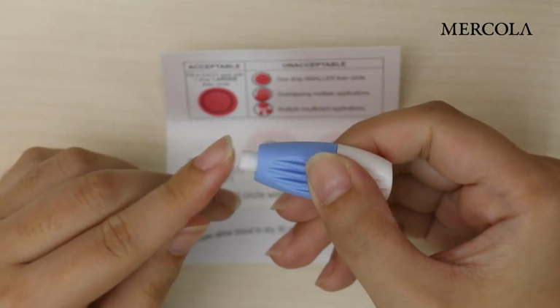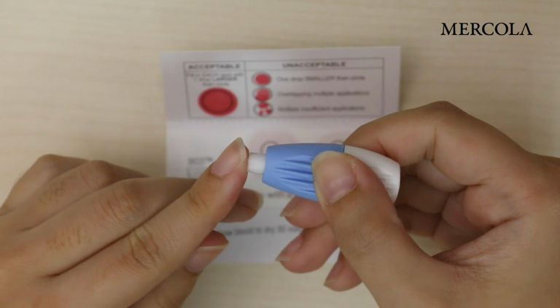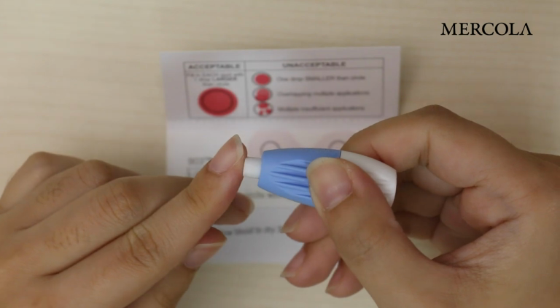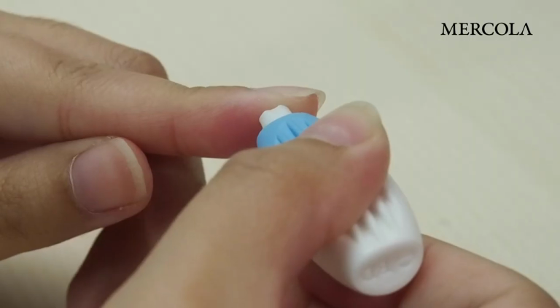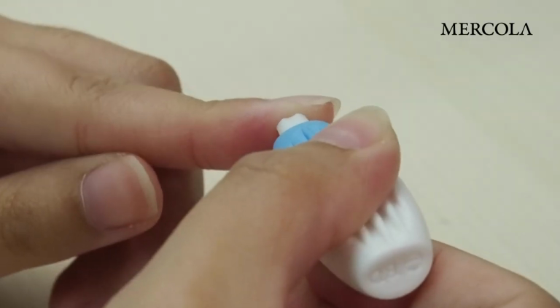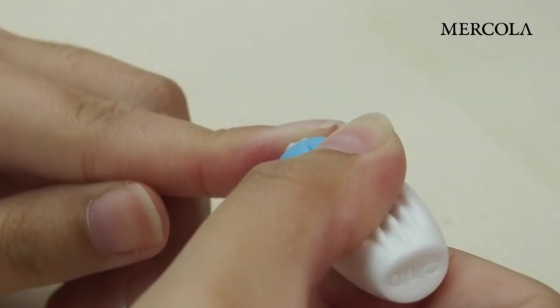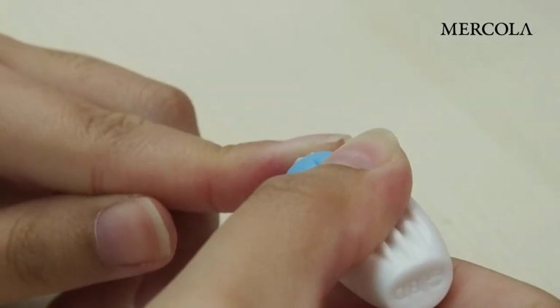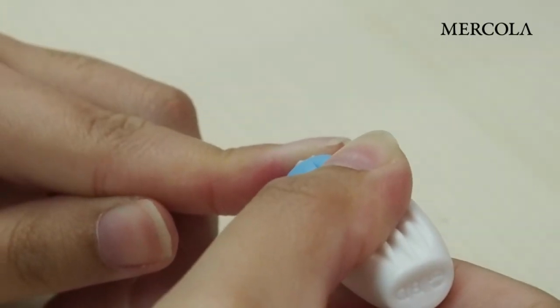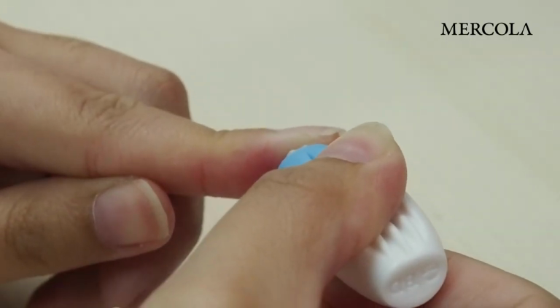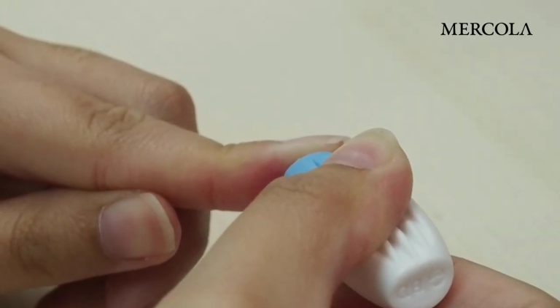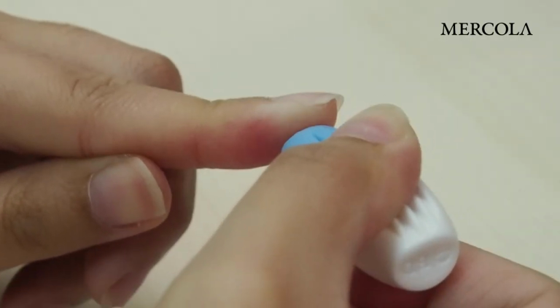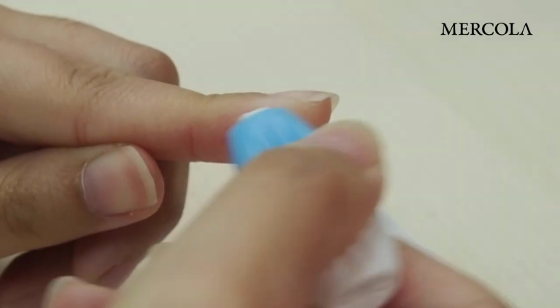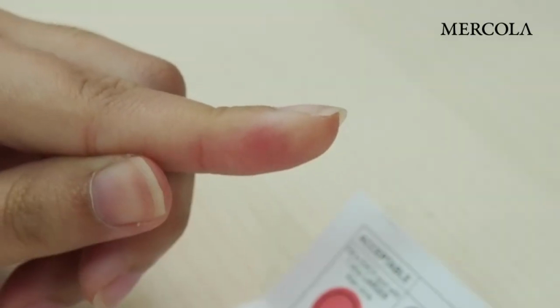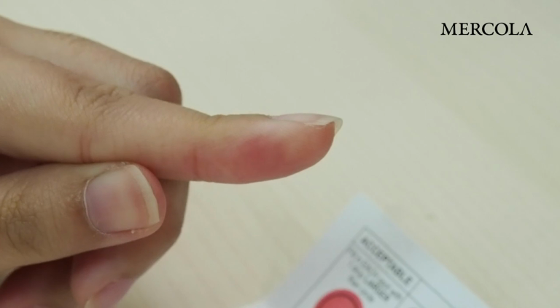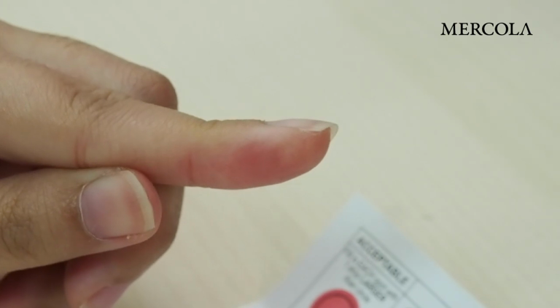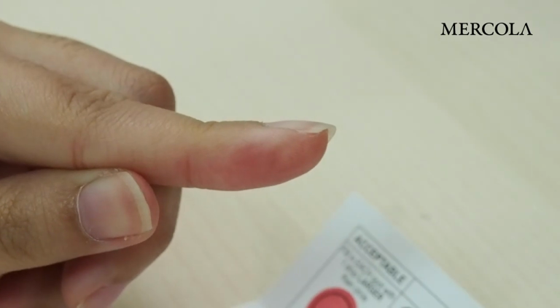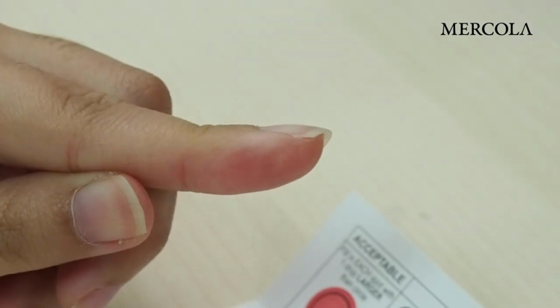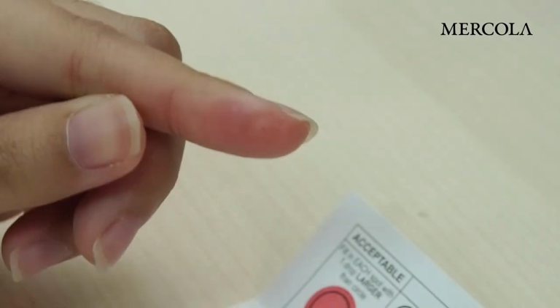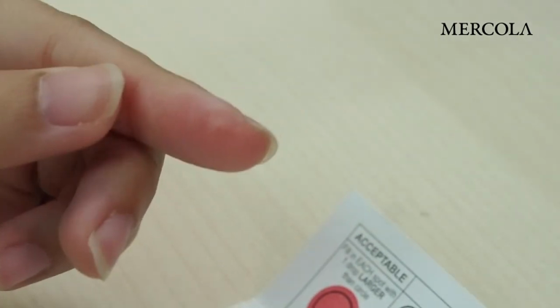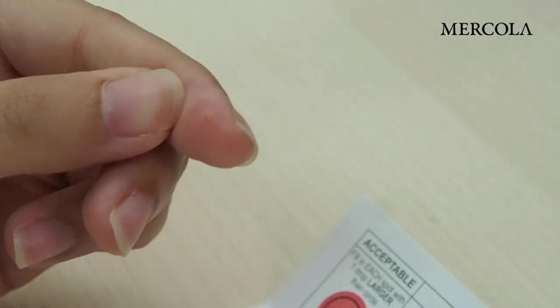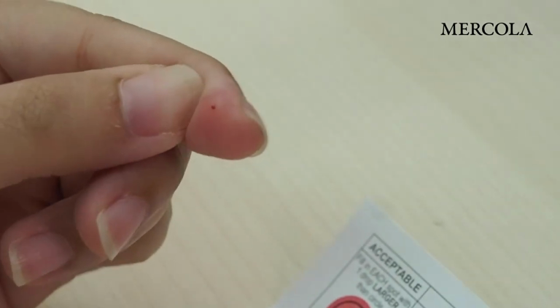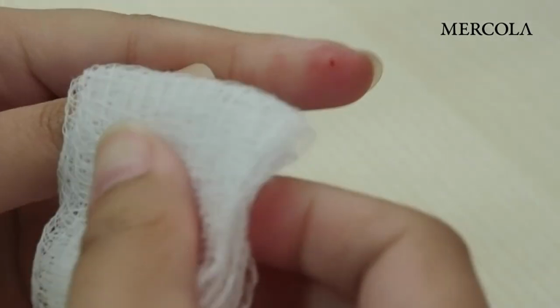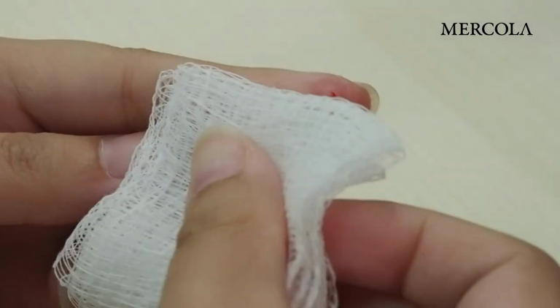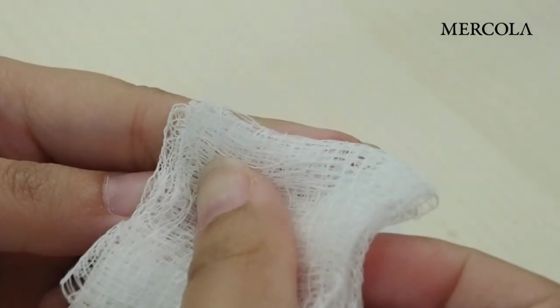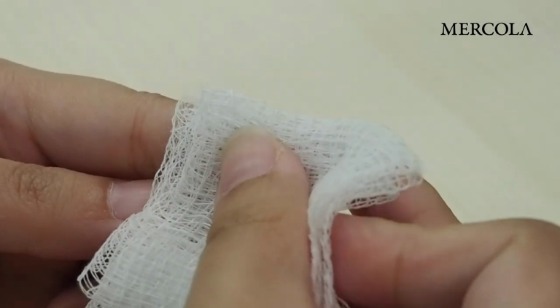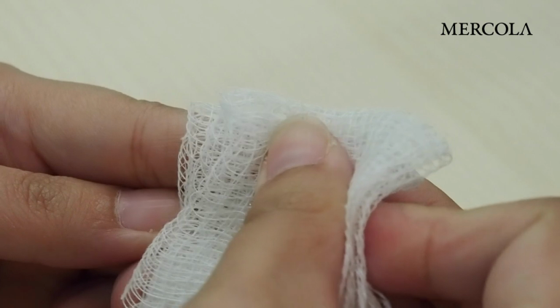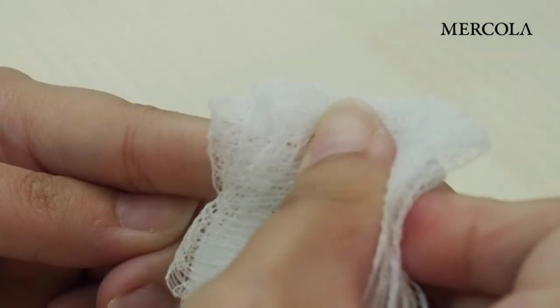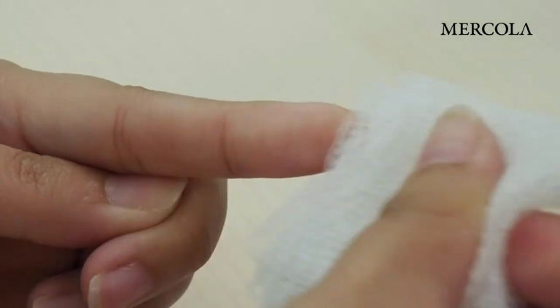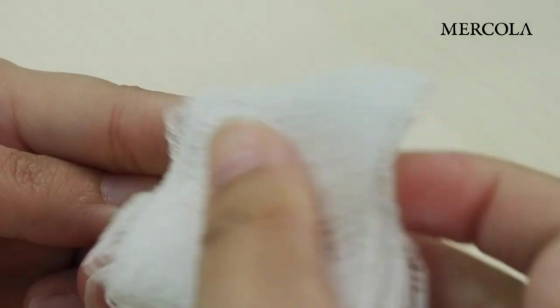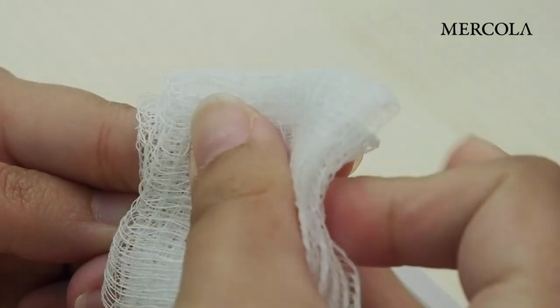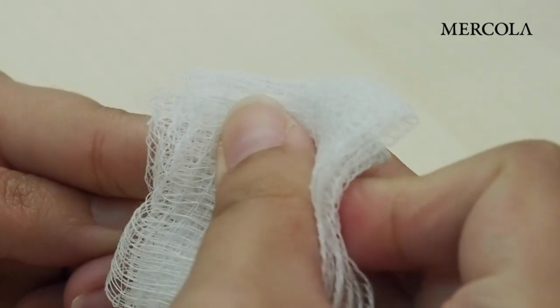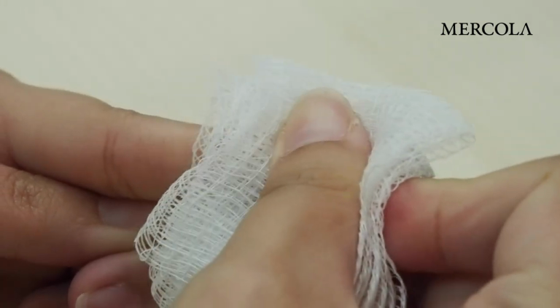Press the lancet against the side of the finger until you hear a gentle click. Immediately wipe the first drop of blood with the sterile gauze pad one or more times. This will help the blood flow.